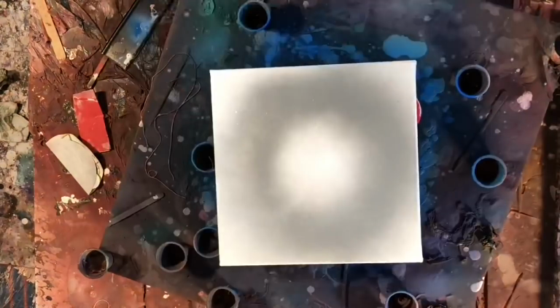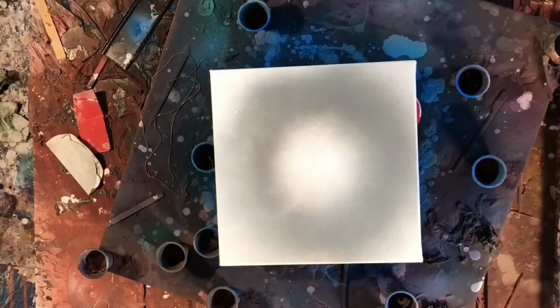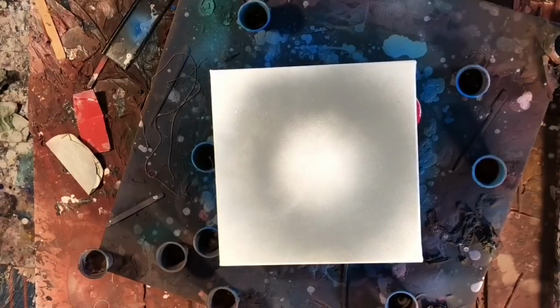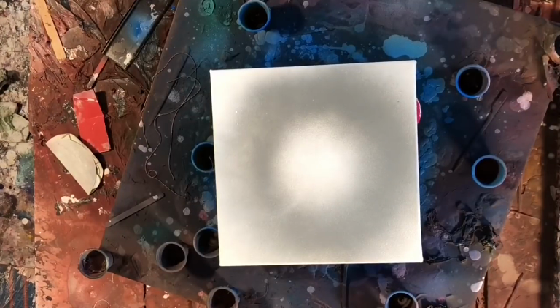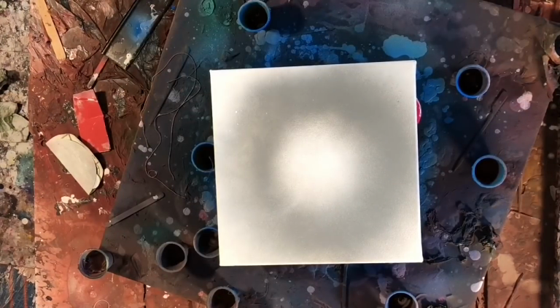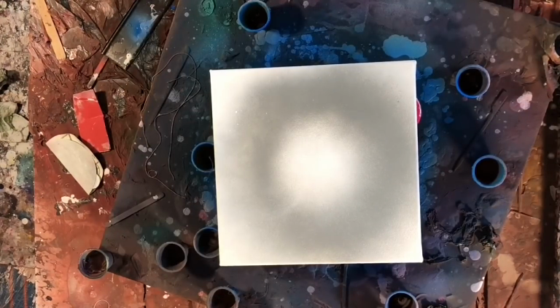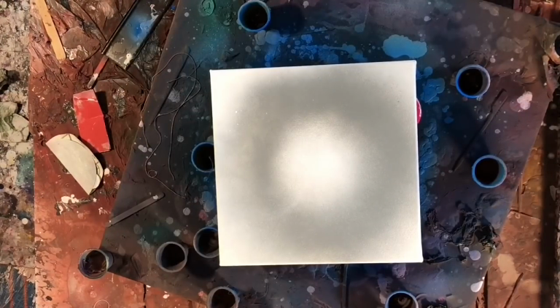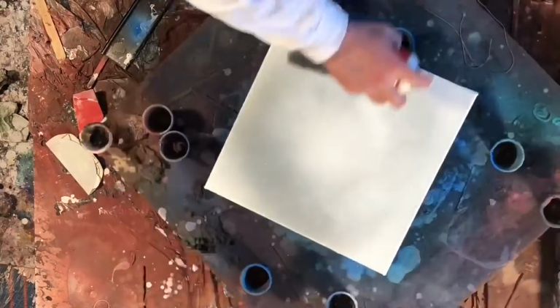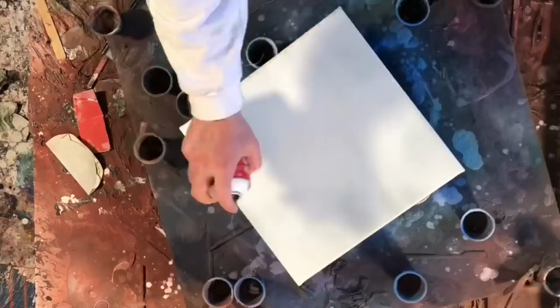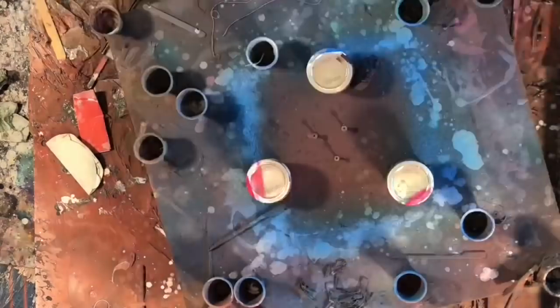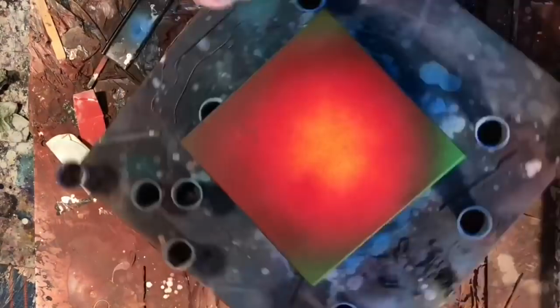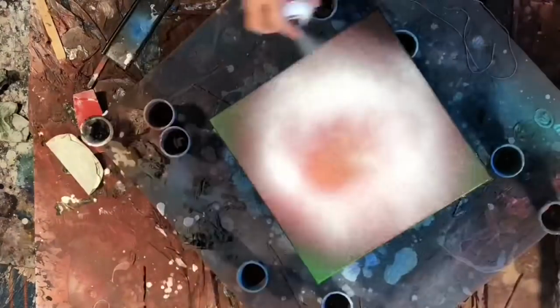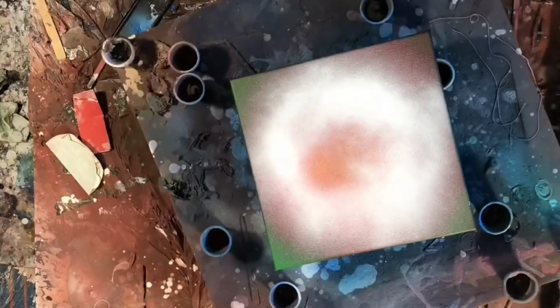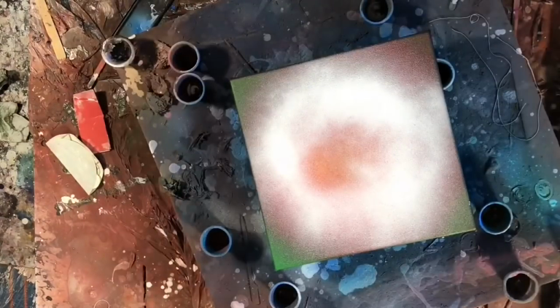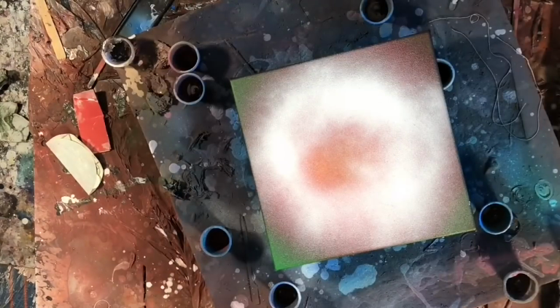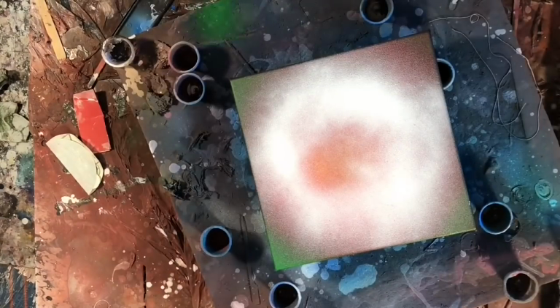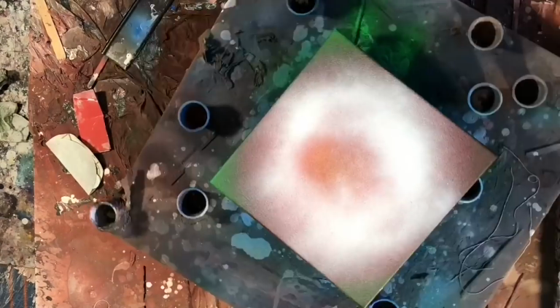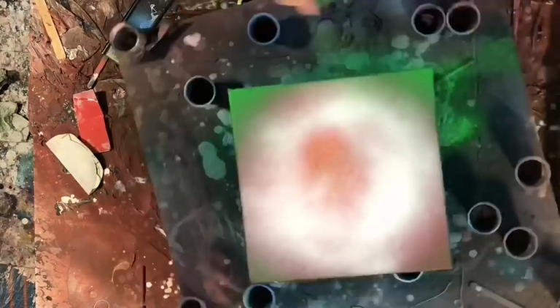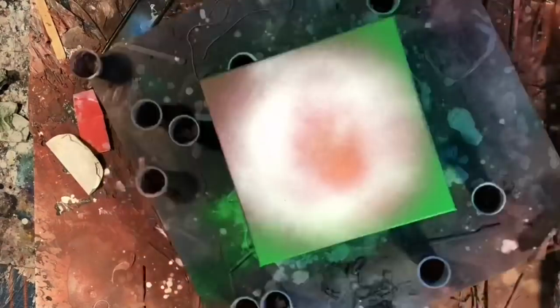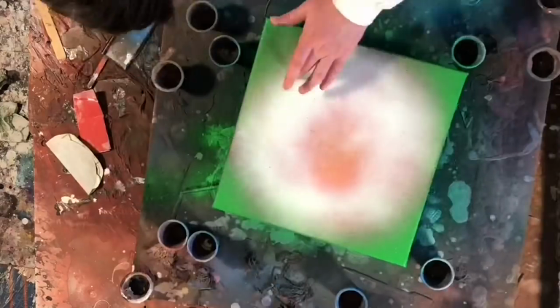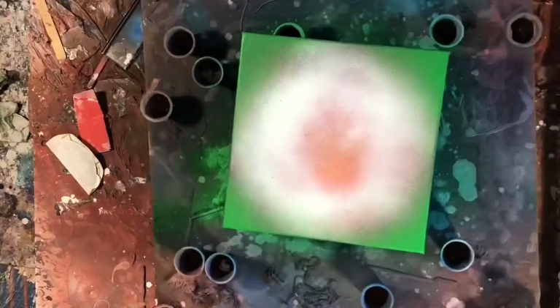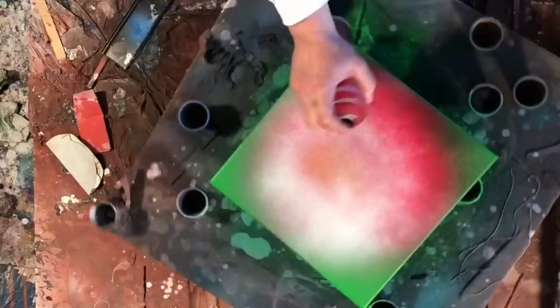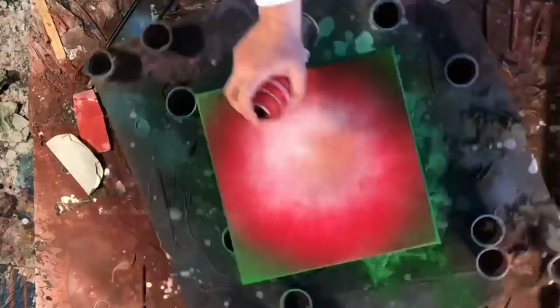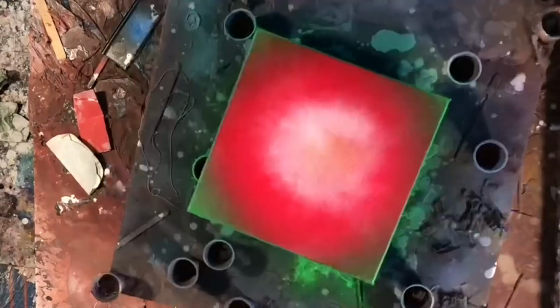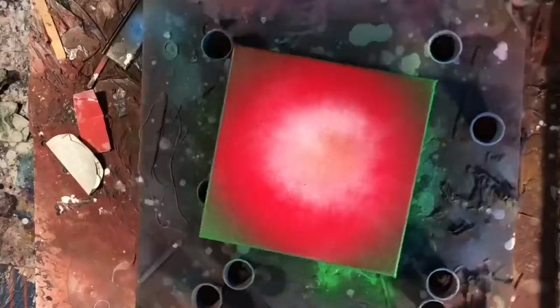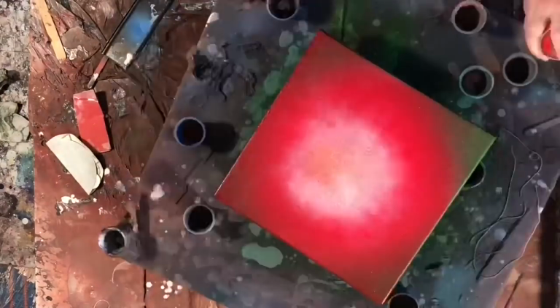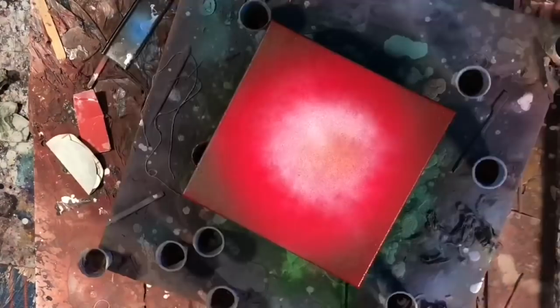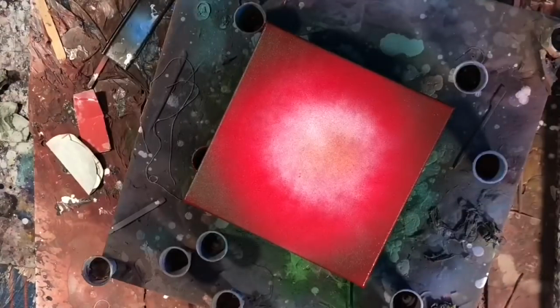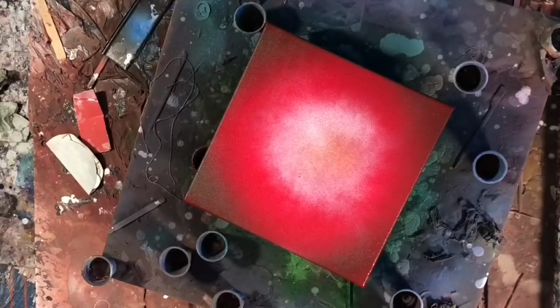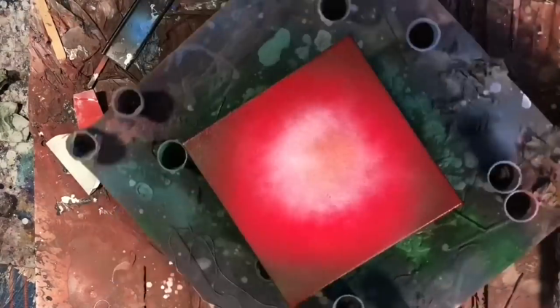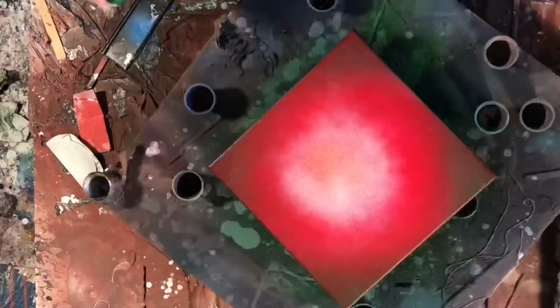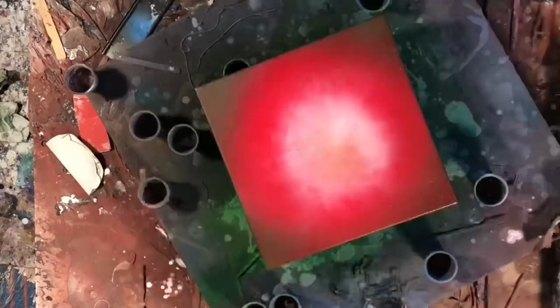I mainly only do large paintings, so I had to do a whole bunch of 12x12s. Last week was crazy for me because I left everything to the last minute and had to do a whole bunch of paintings all at once.